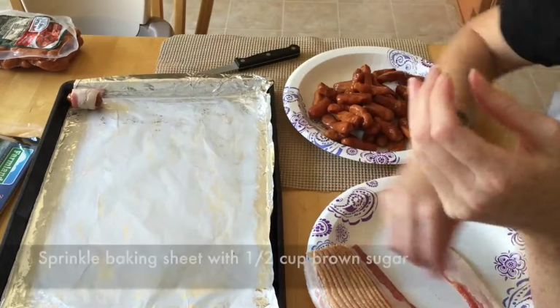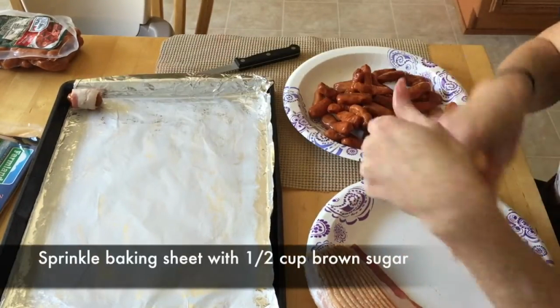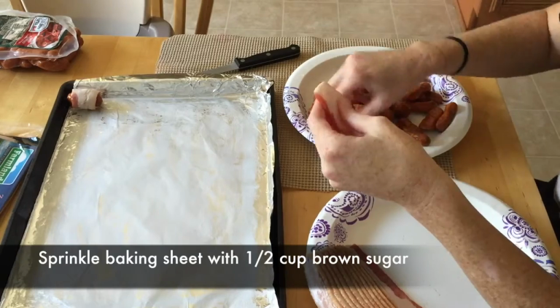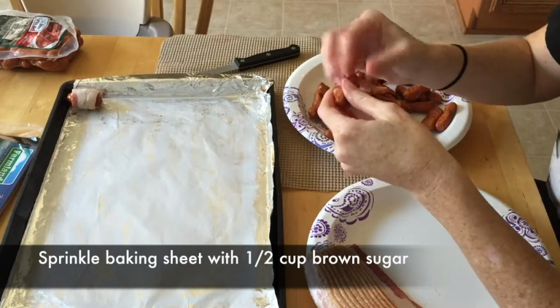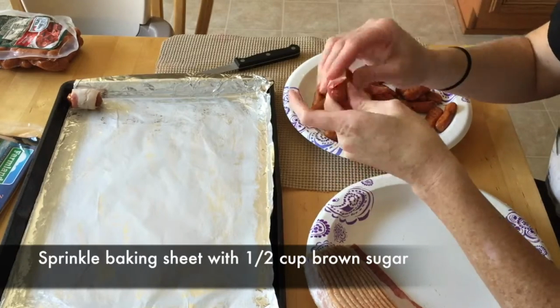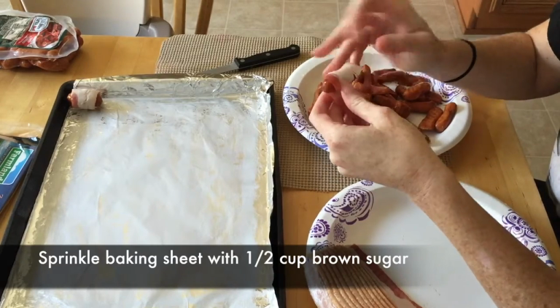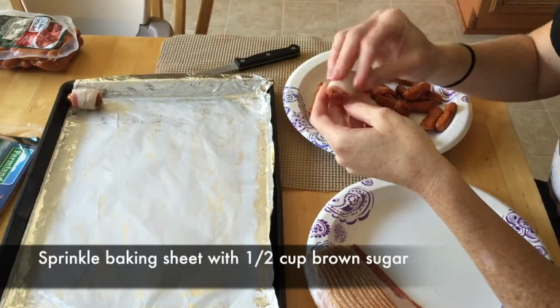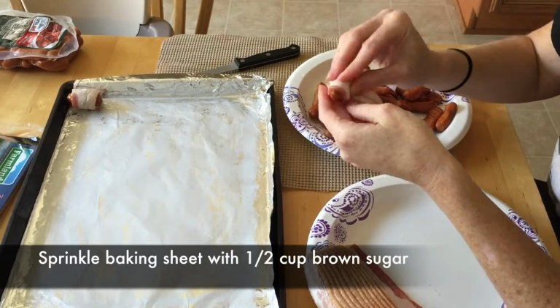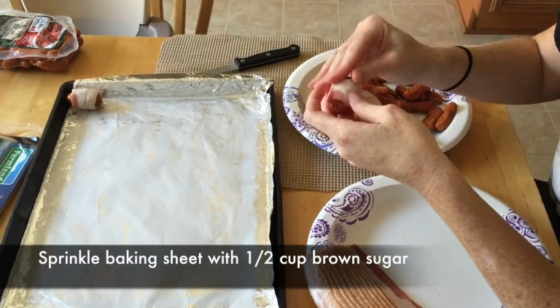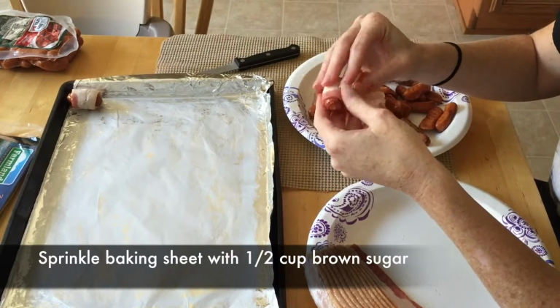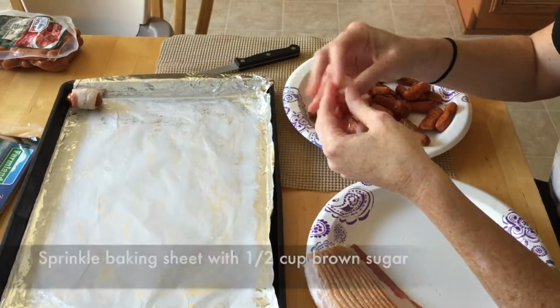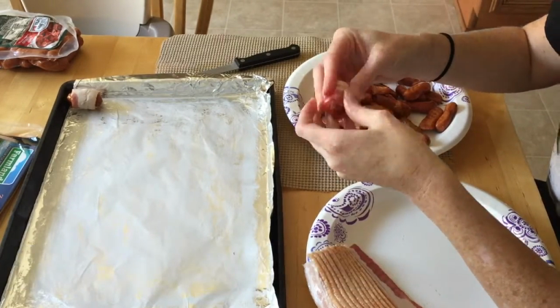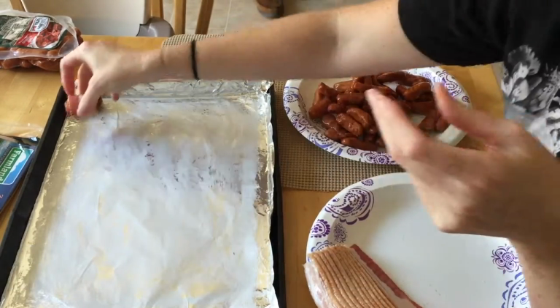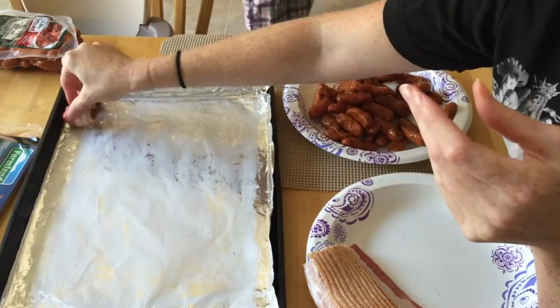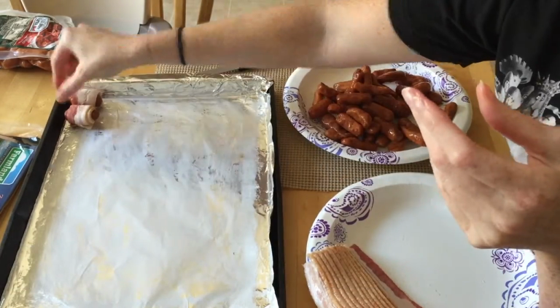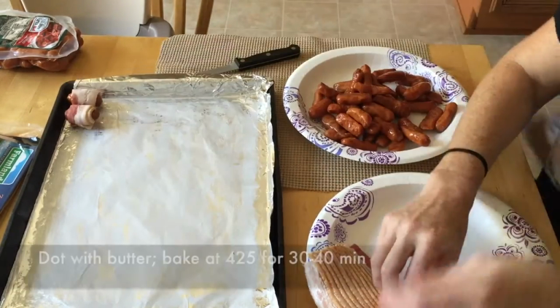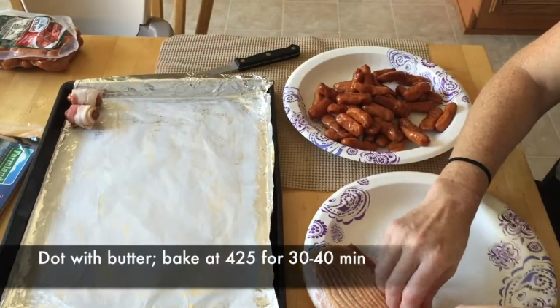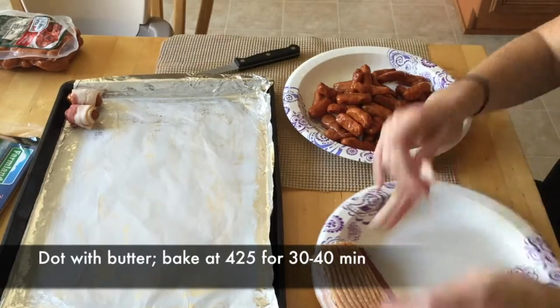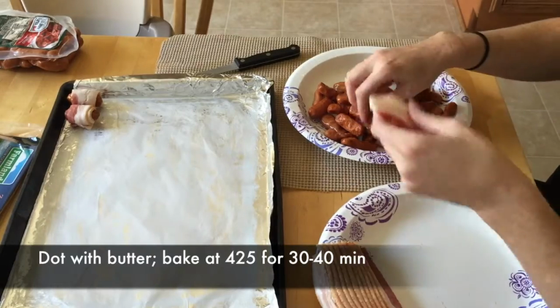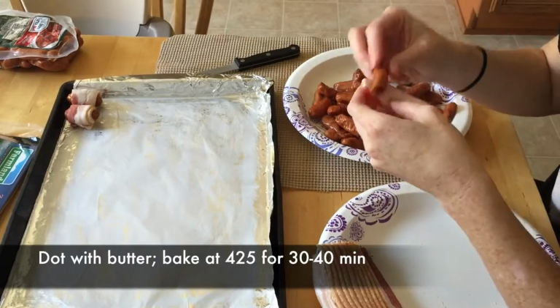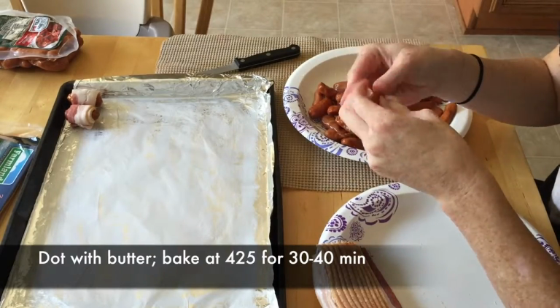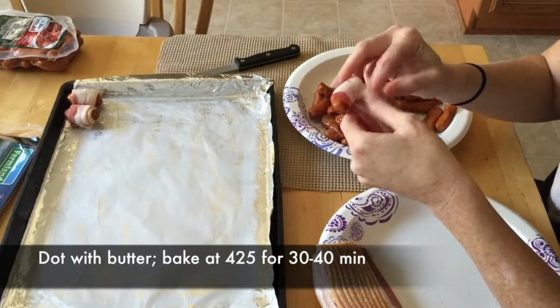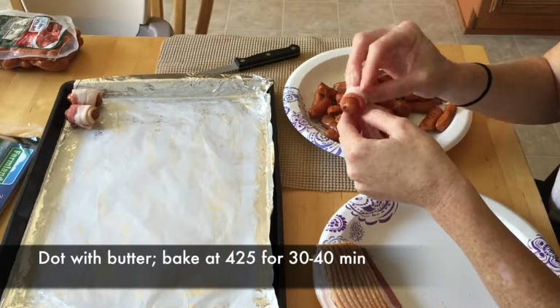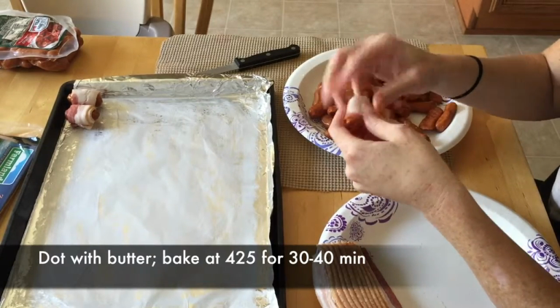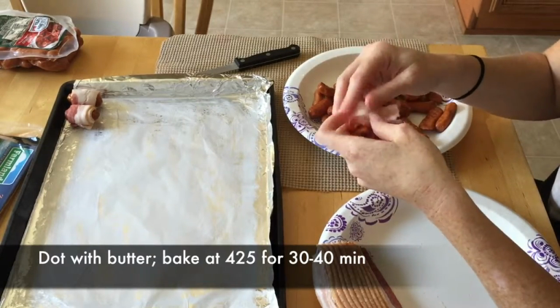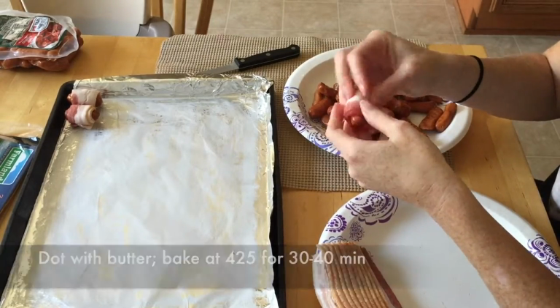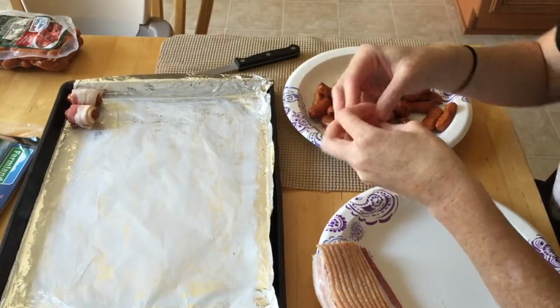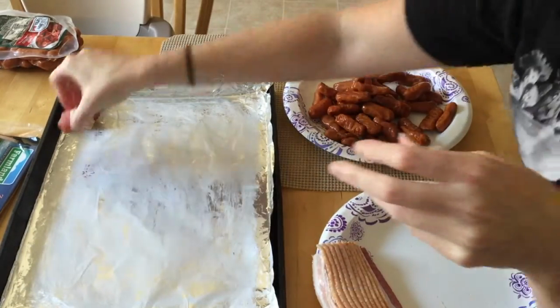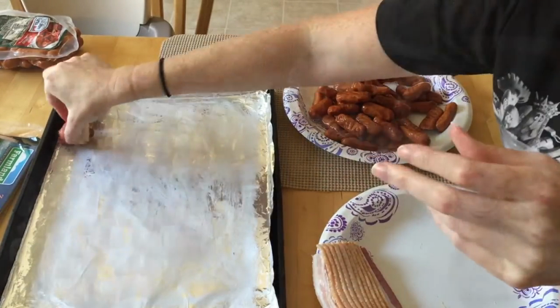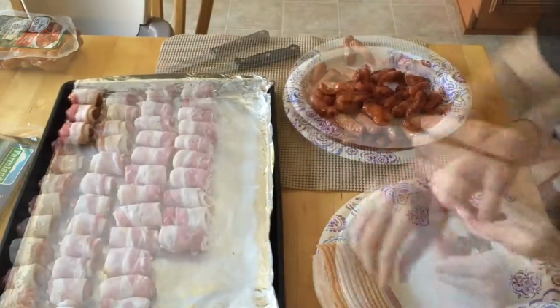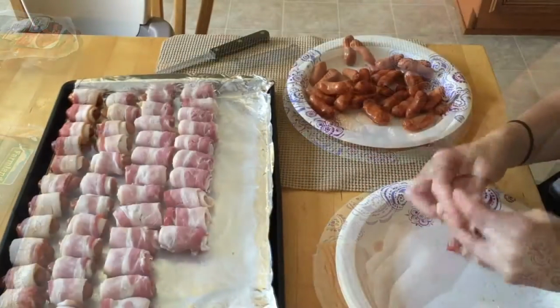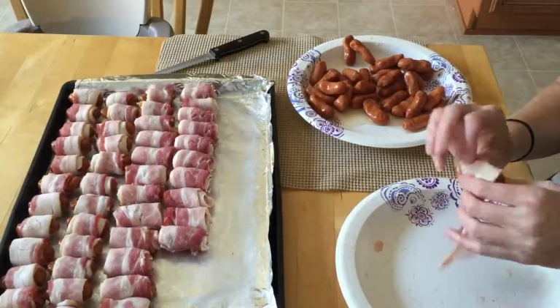When you're done, sprinkle the baking sheet with a half a cup of light brown sugar, dot it with butter, and stick it in the oven. About 30 to 40 minutes at 425, or until your bacon is crispy.